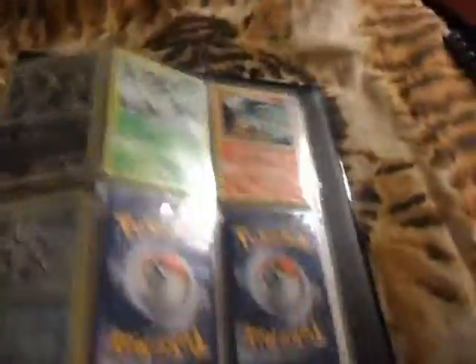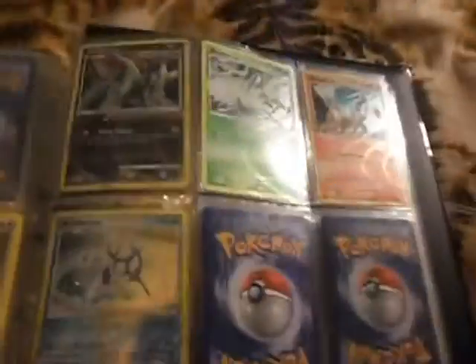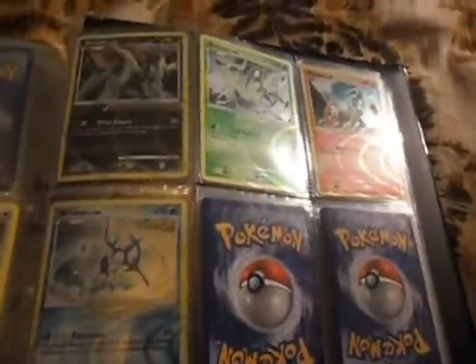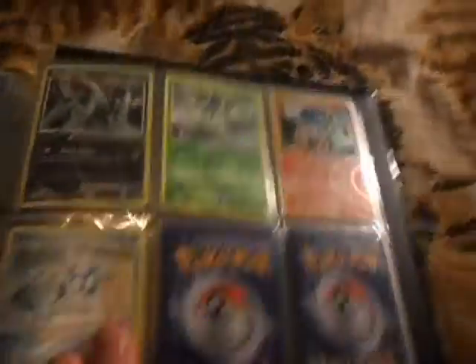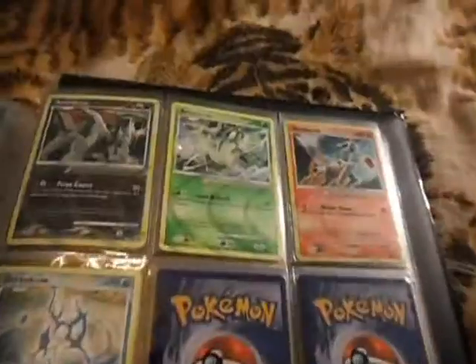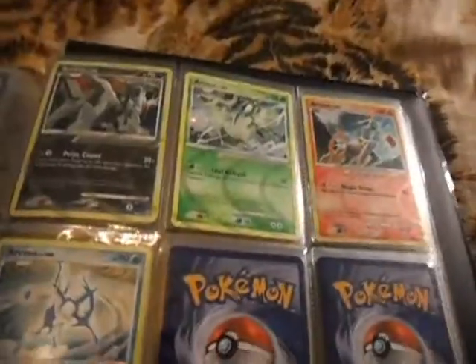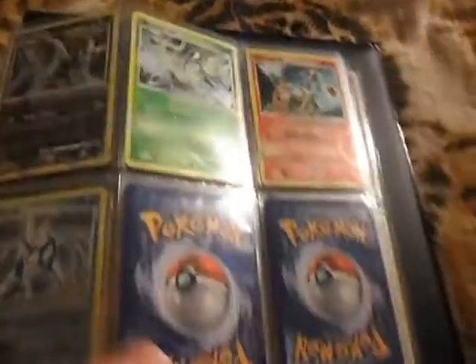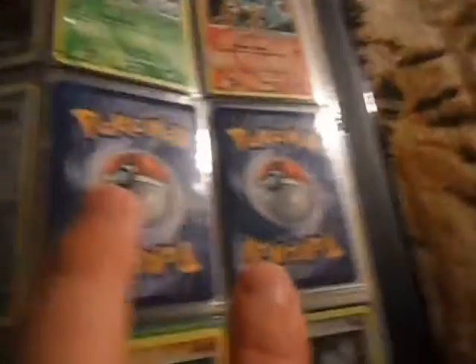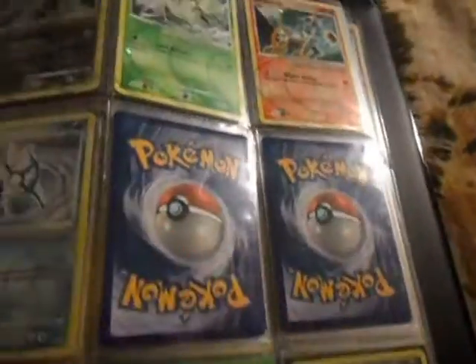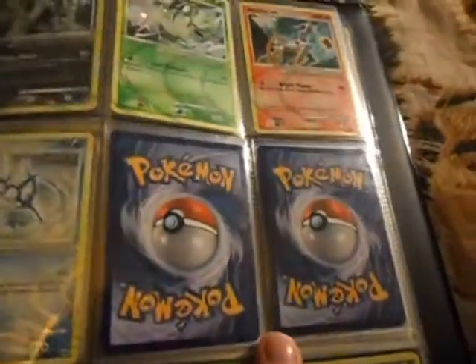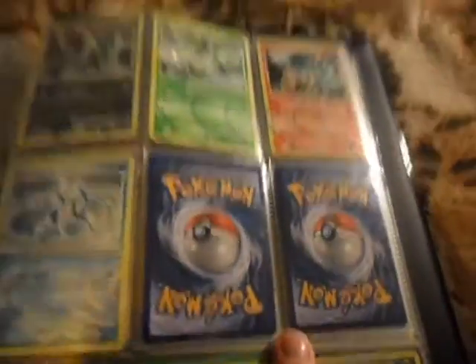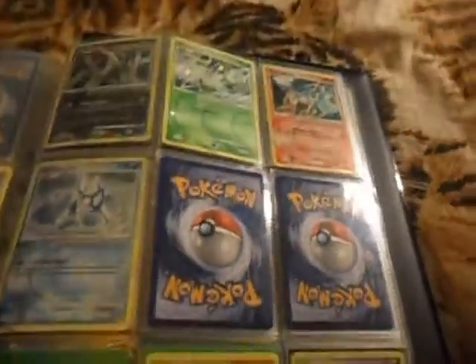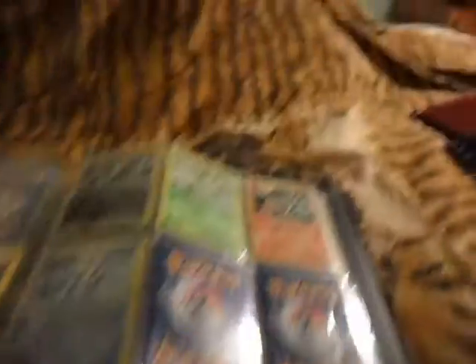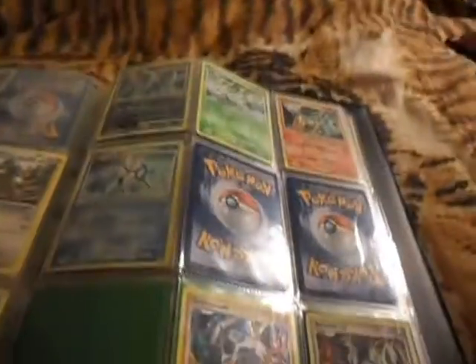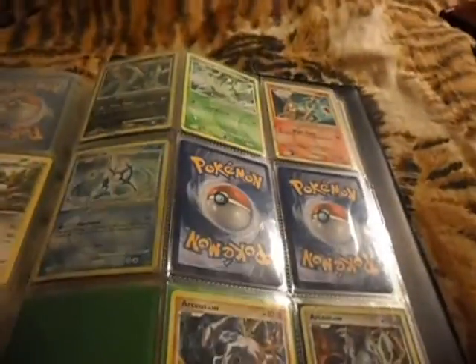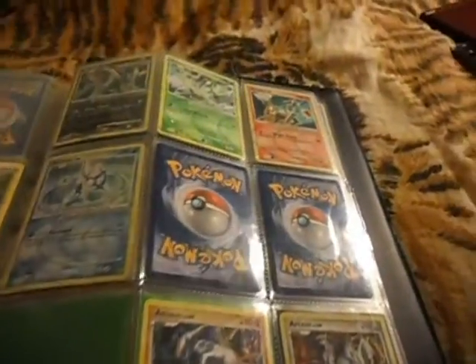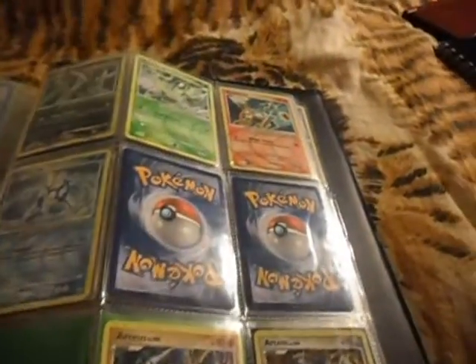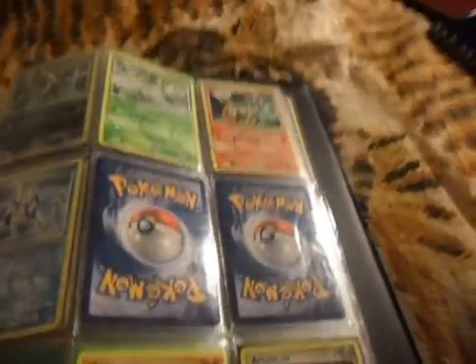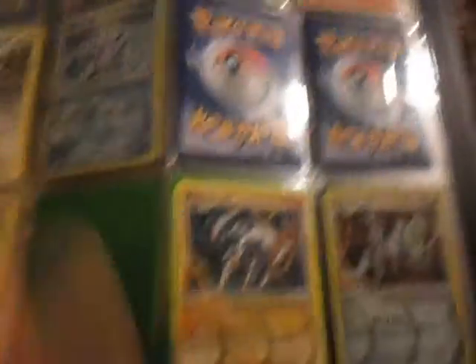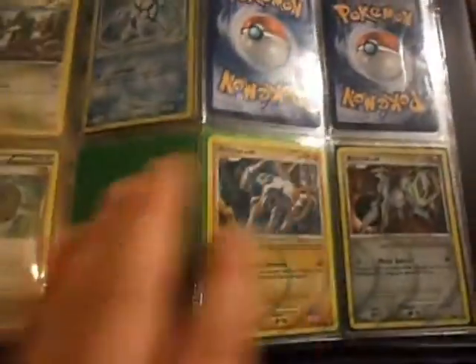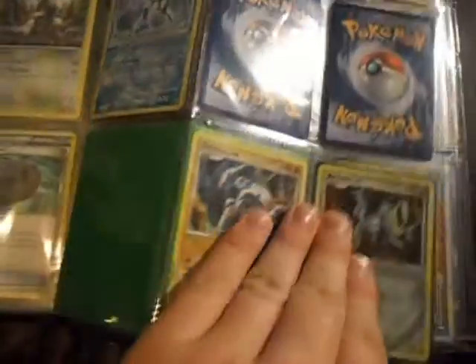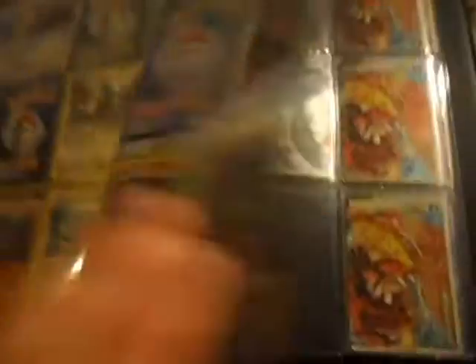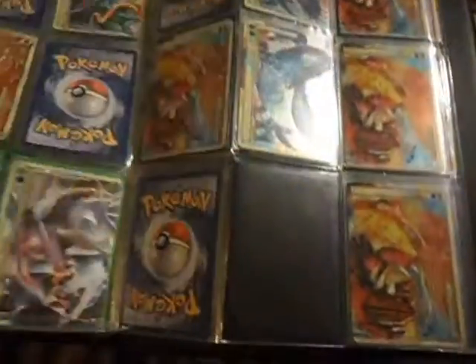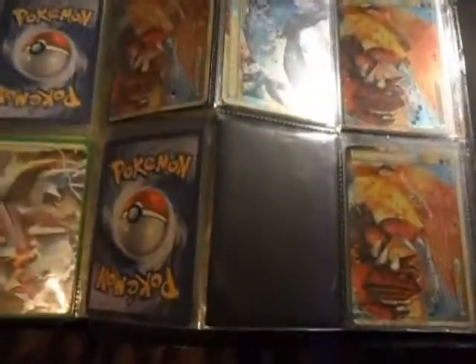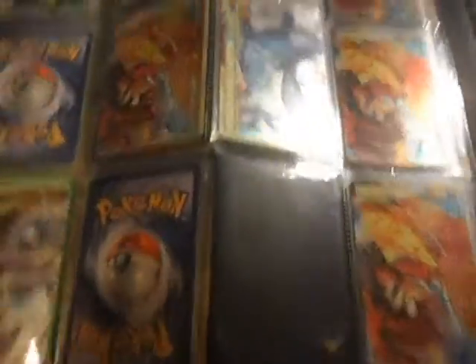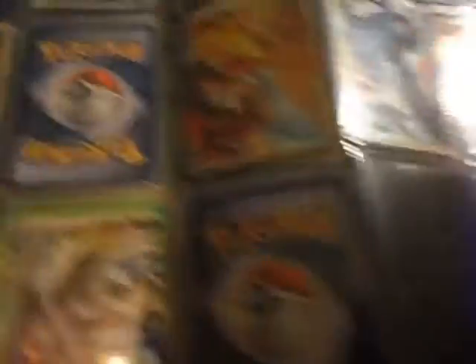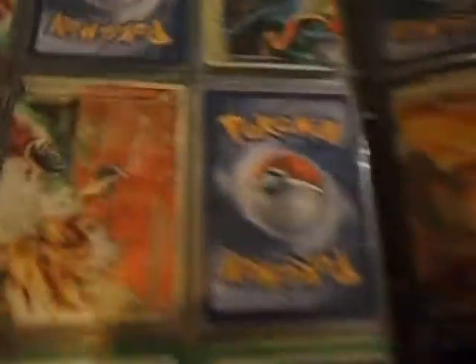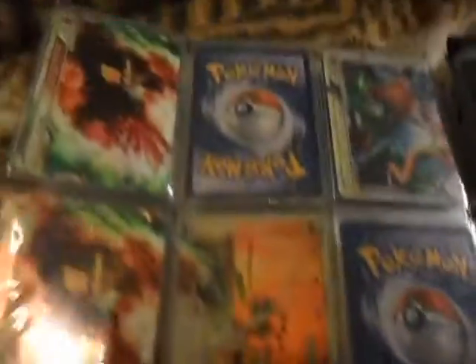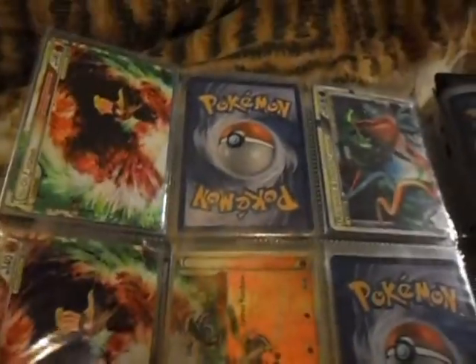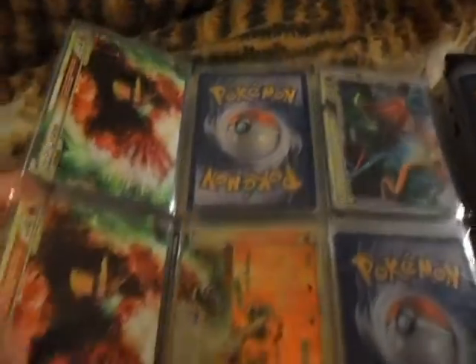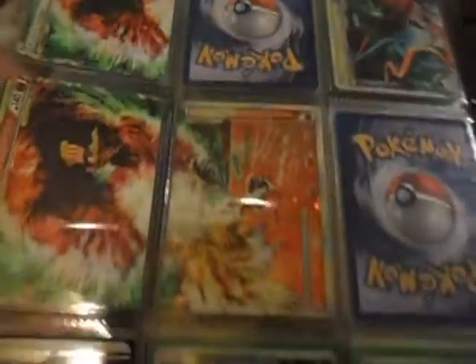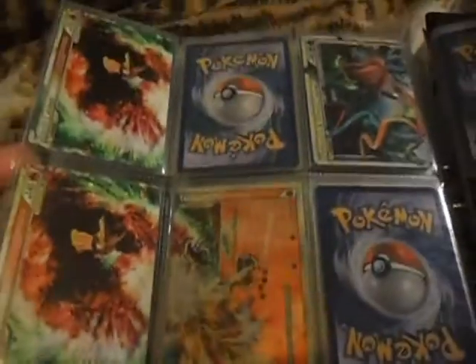And here, Arceus — I'm missing Lightning, Colorless, and Psychic. And here's Legend pieces, all for trade.